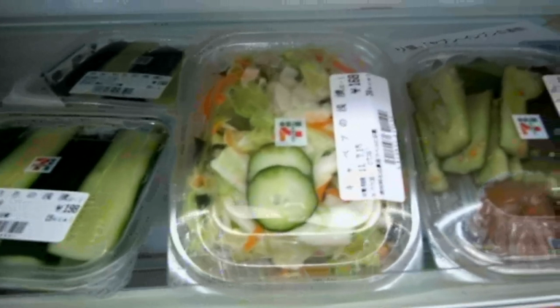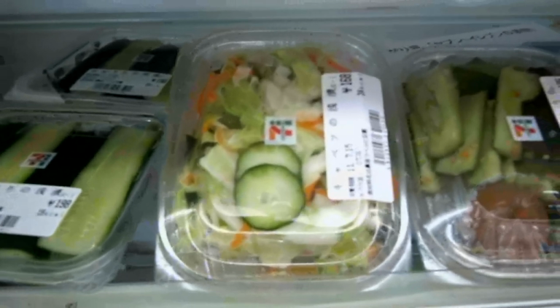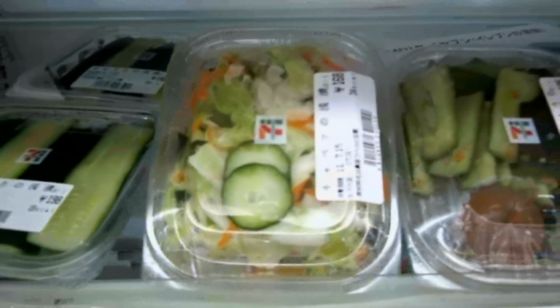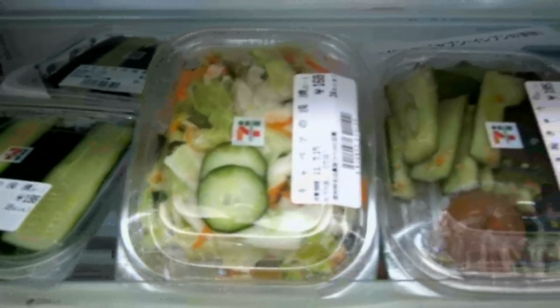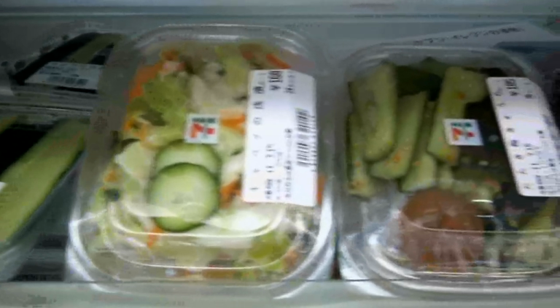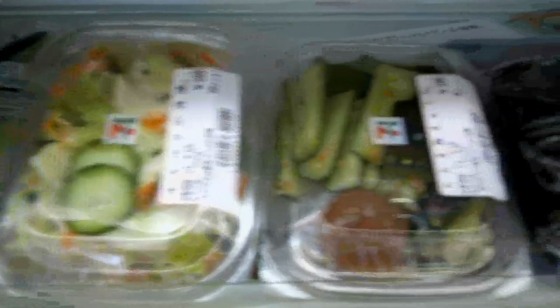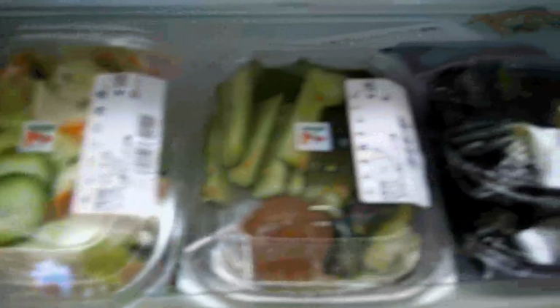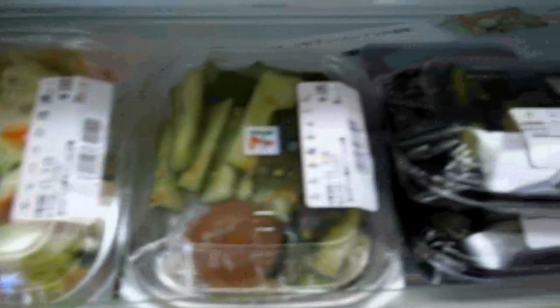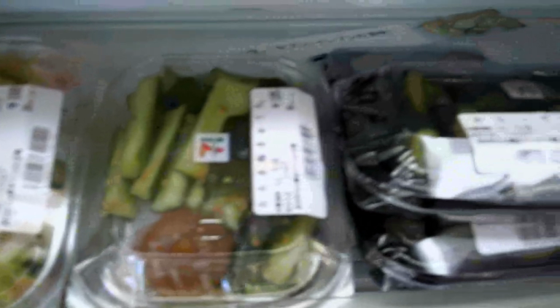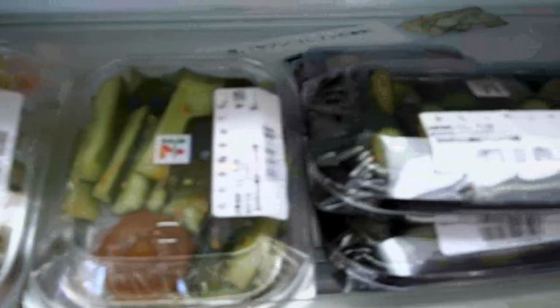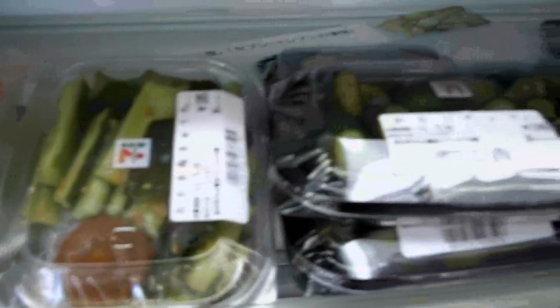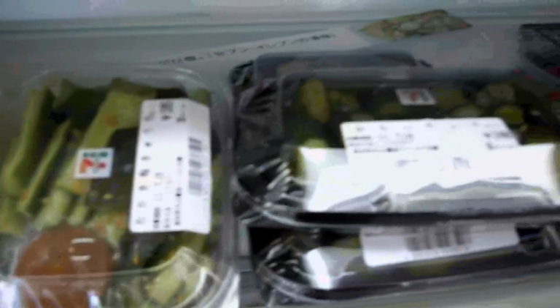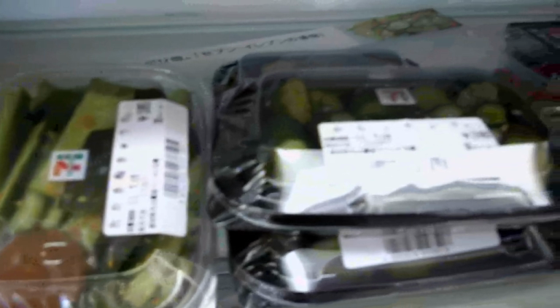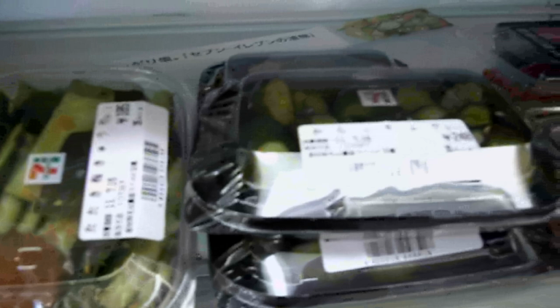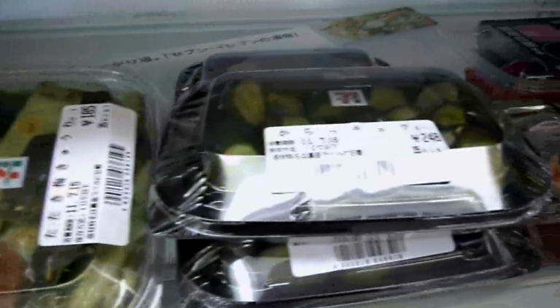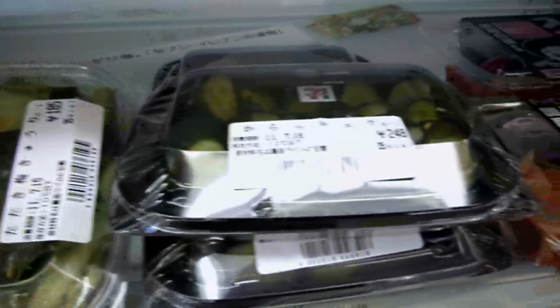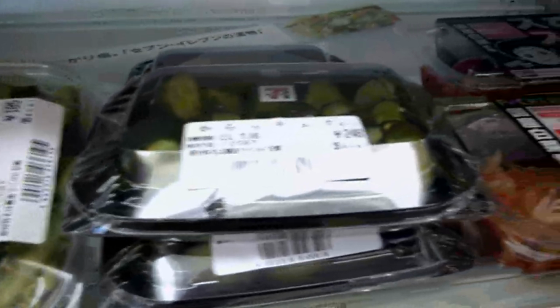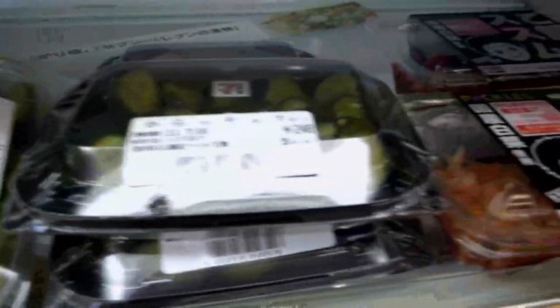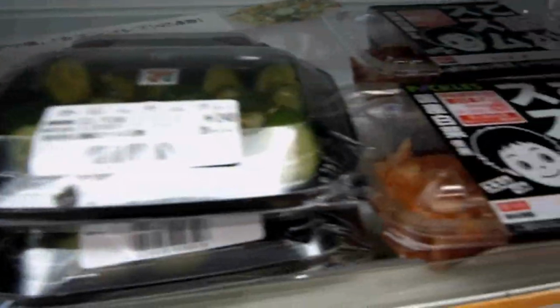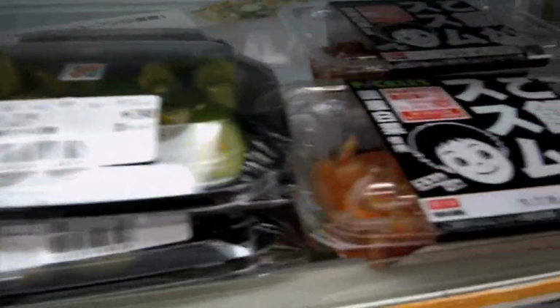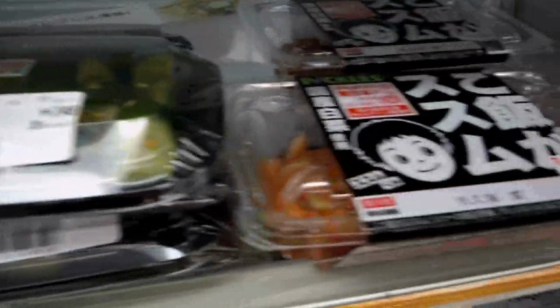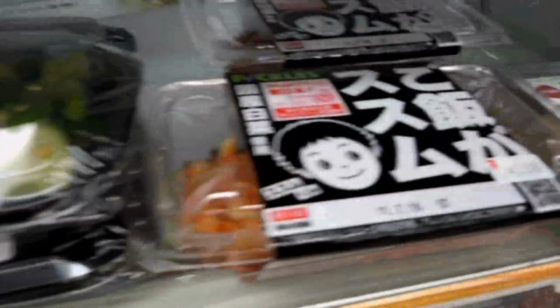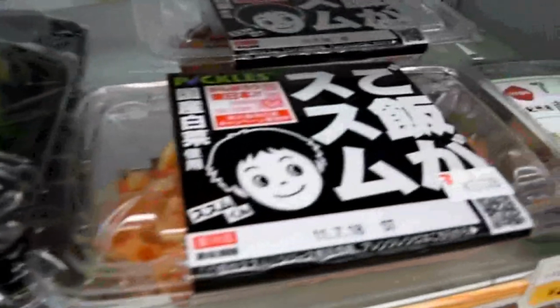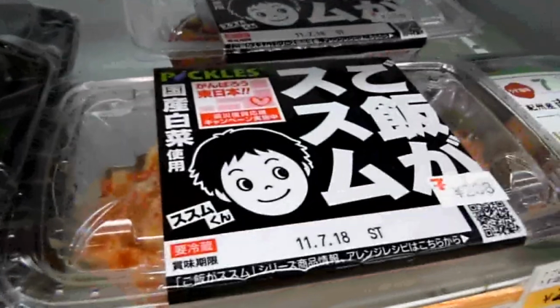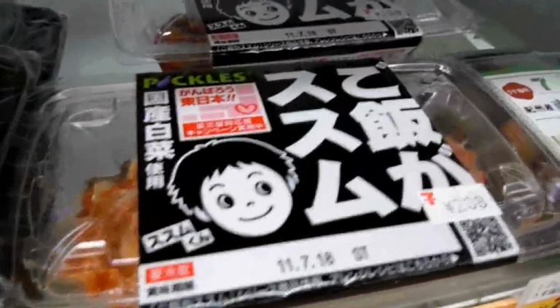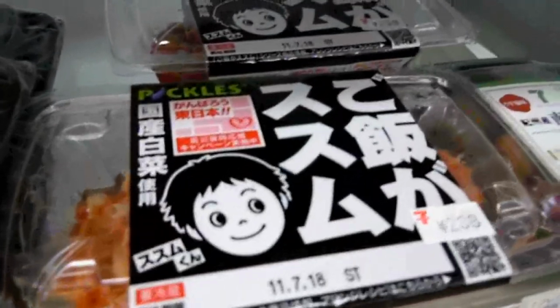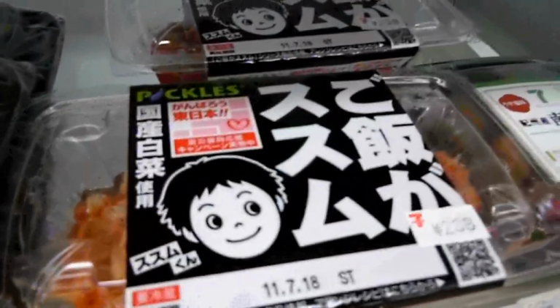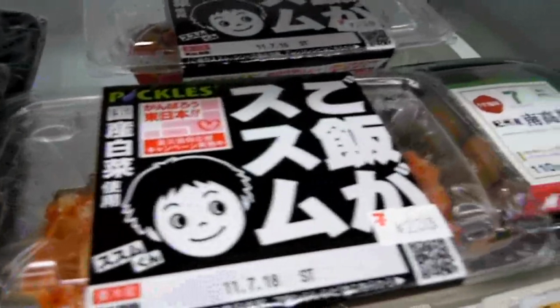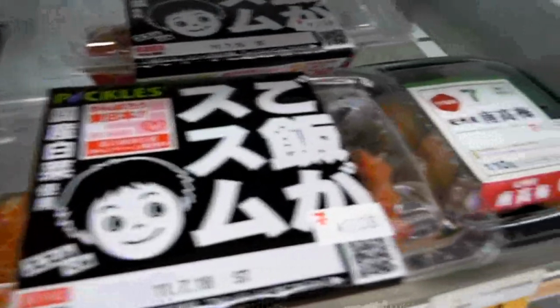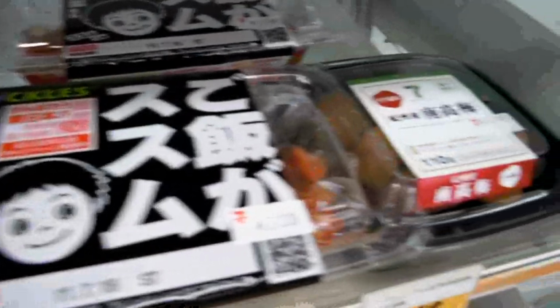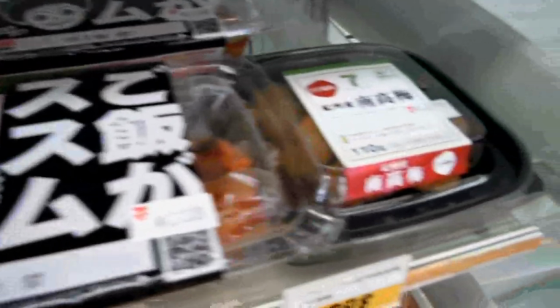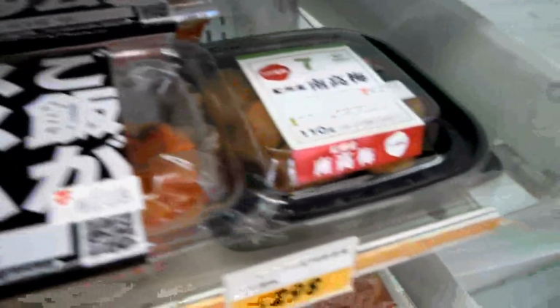Cucumbers — more veggies. Cucumbers are very popular here, particularly in summer. I'm filming this in summer, so yeah, very popular. And there are some pickled vegetables in there too.